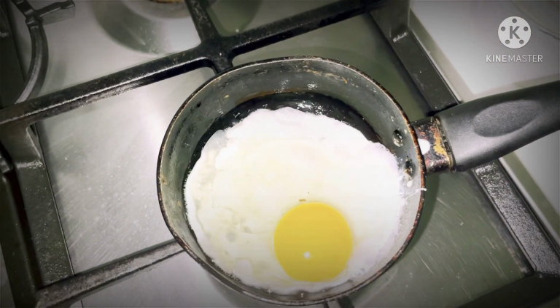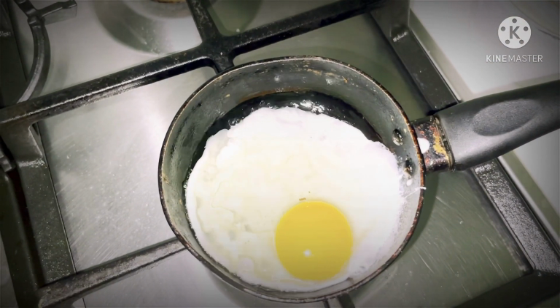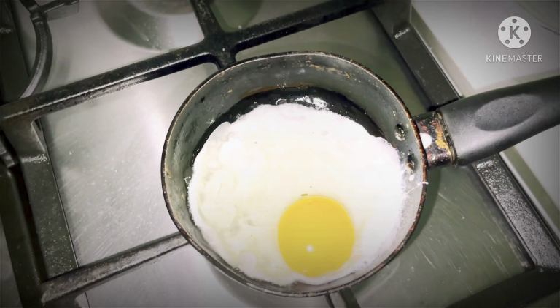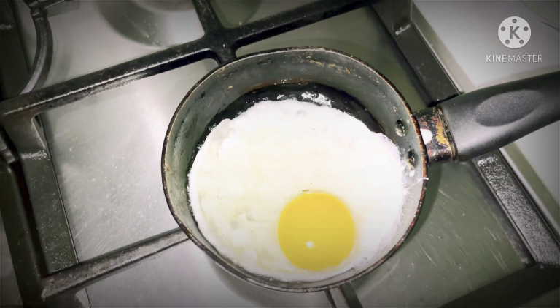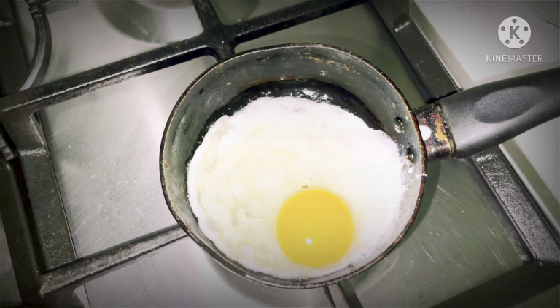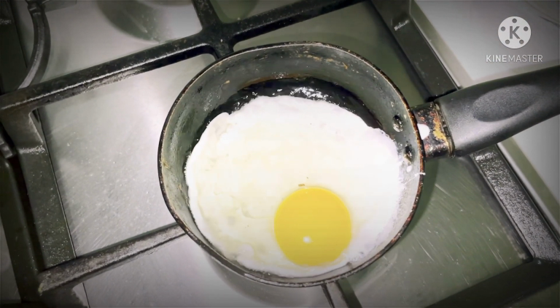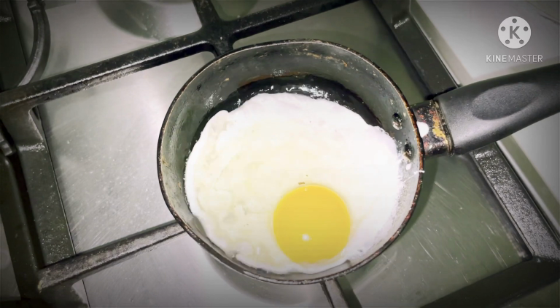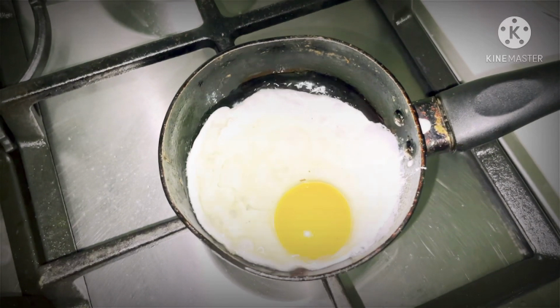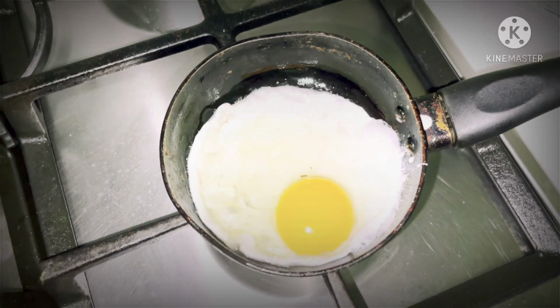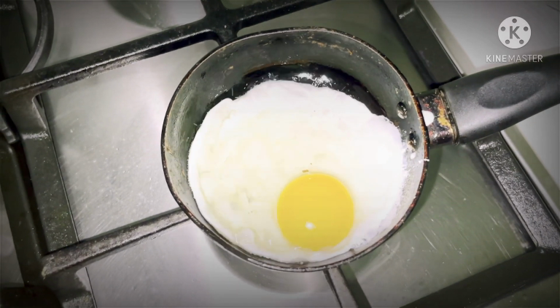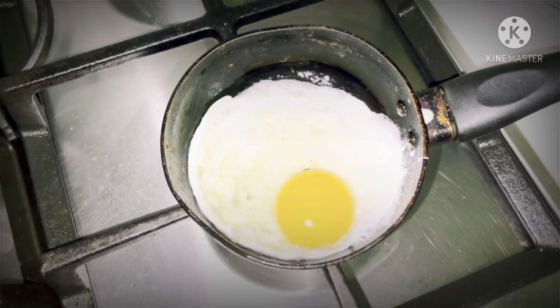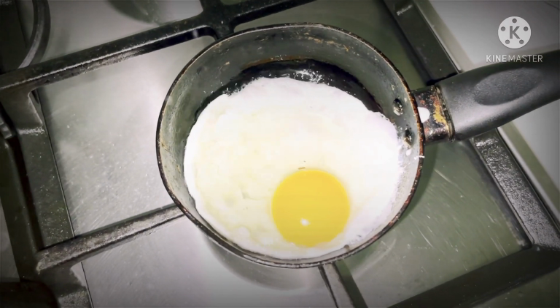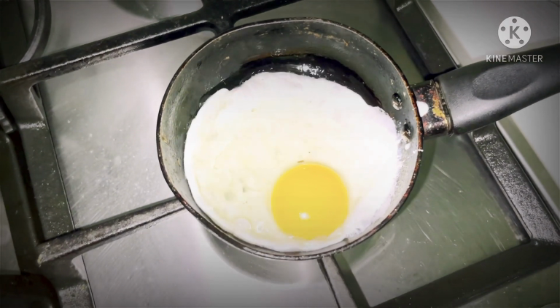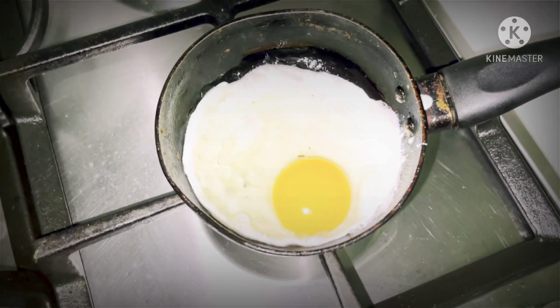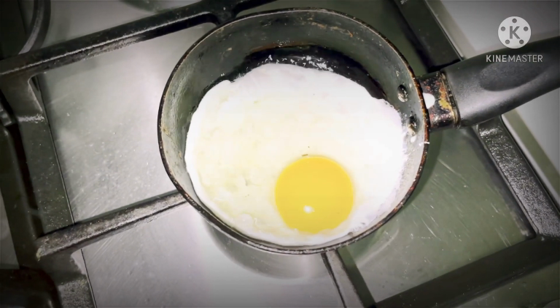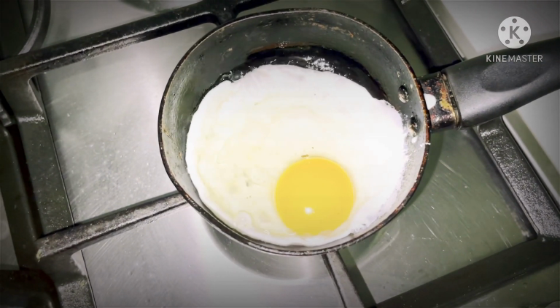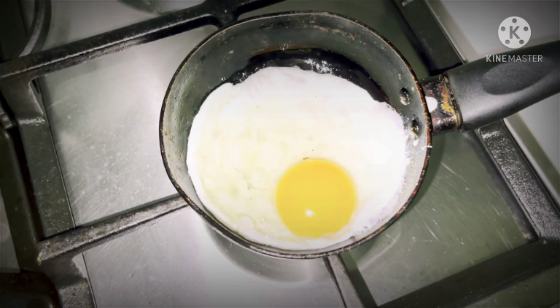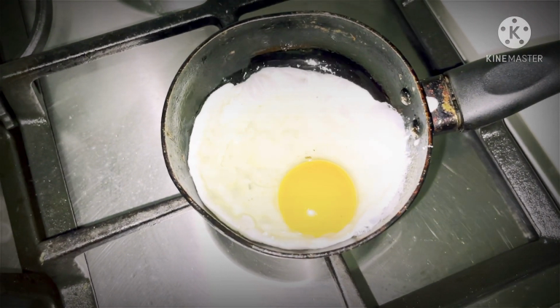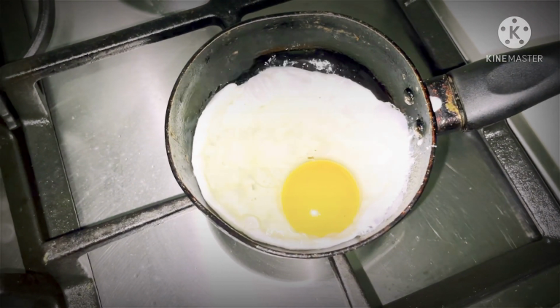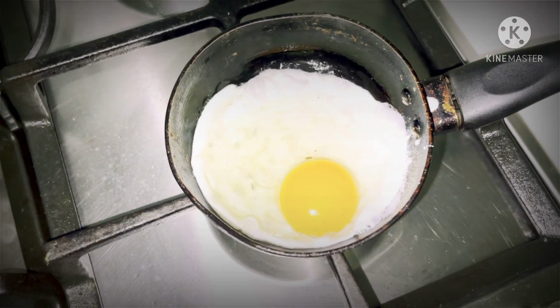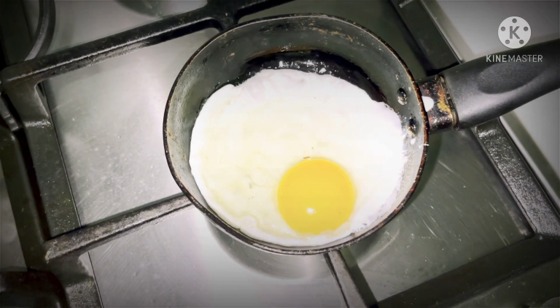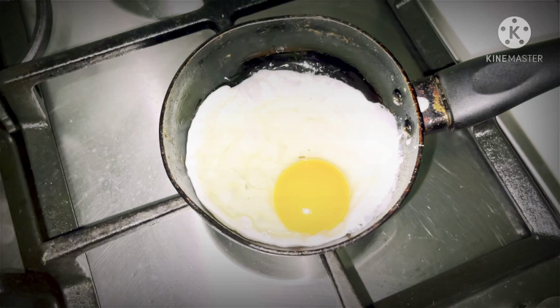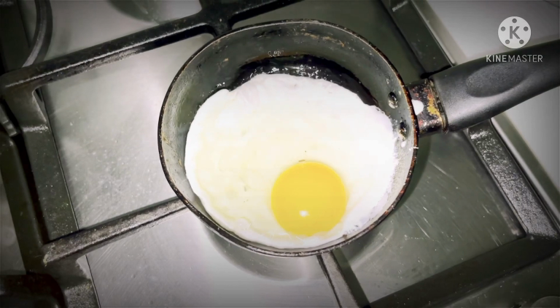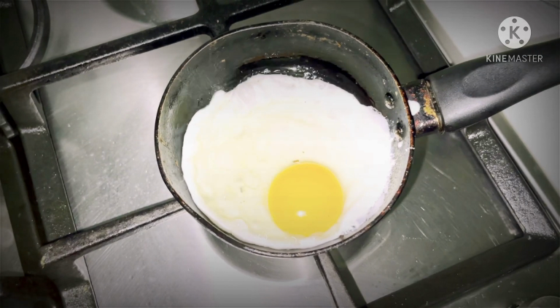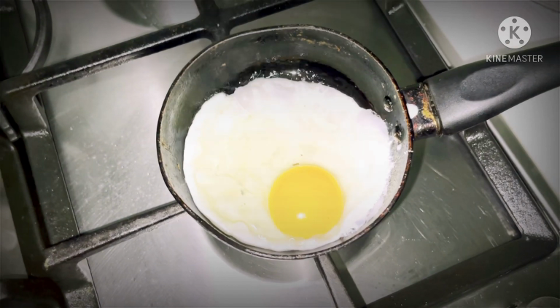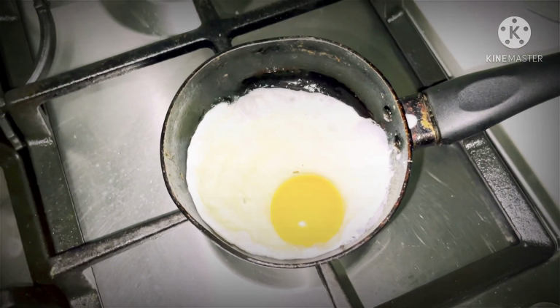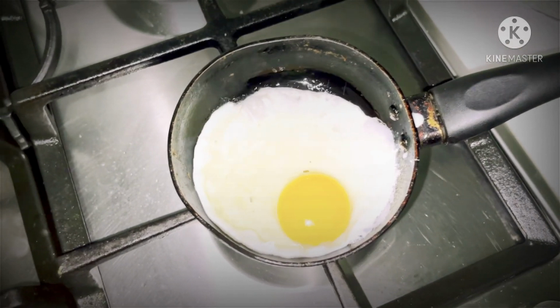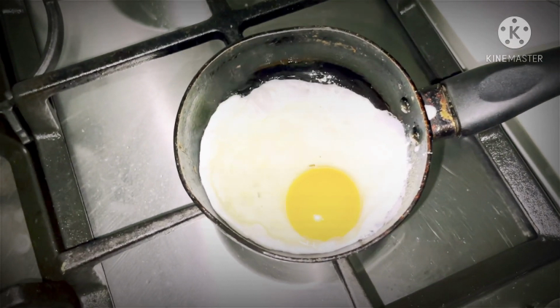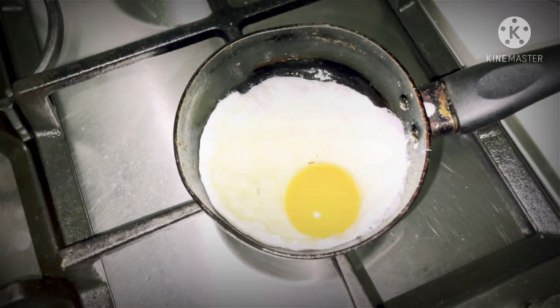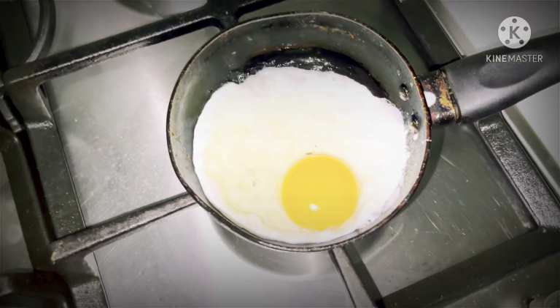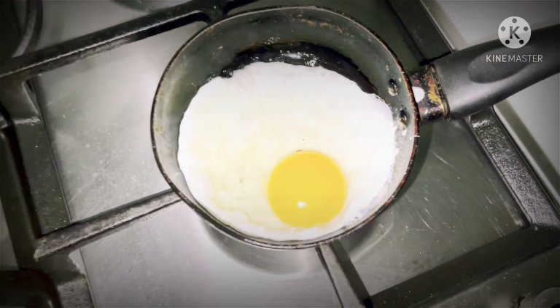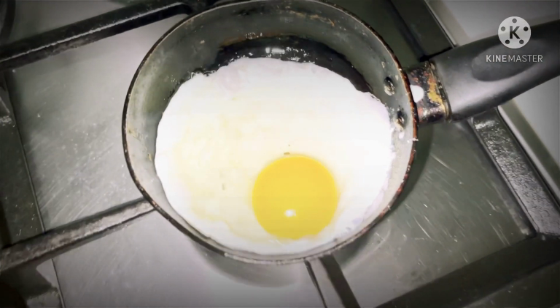We will mix the omelet as well. I will add a lot of omelet. I will add a hot boiled omelet.